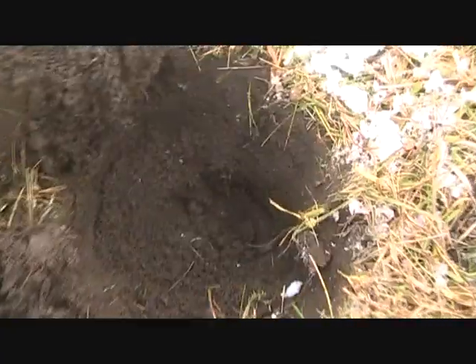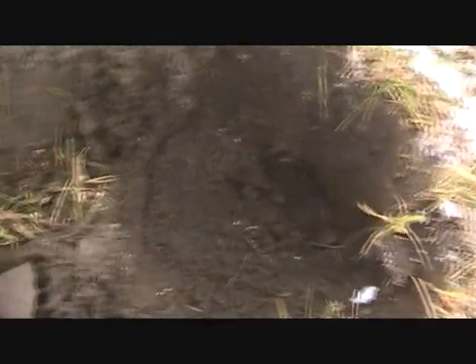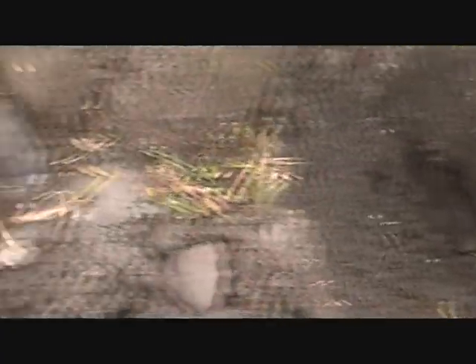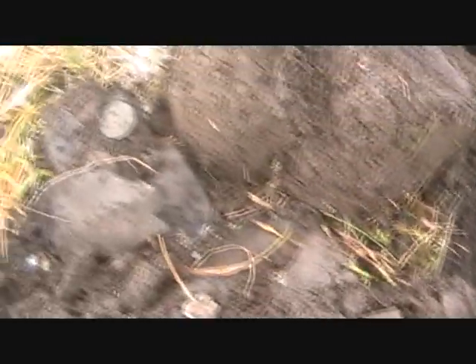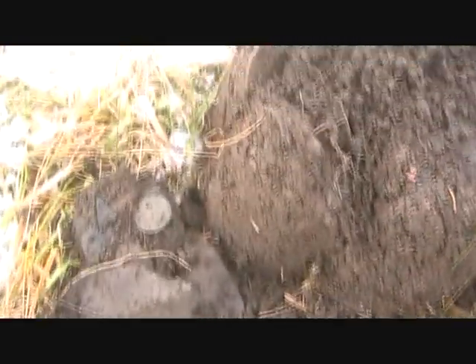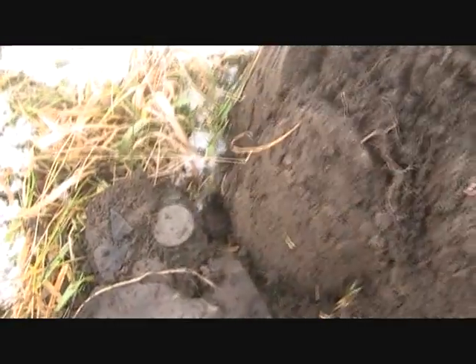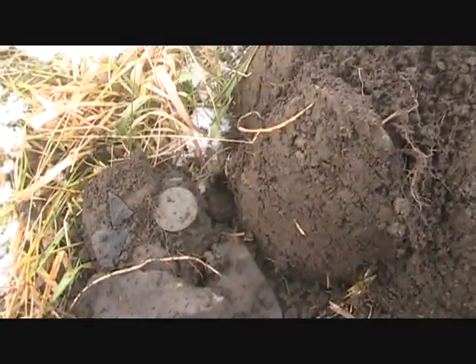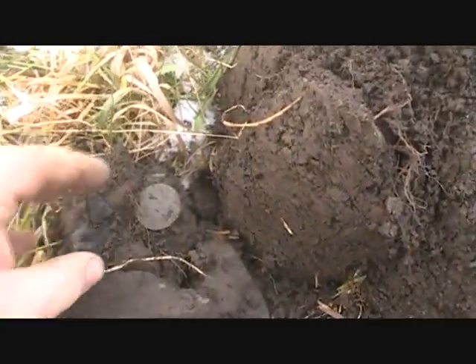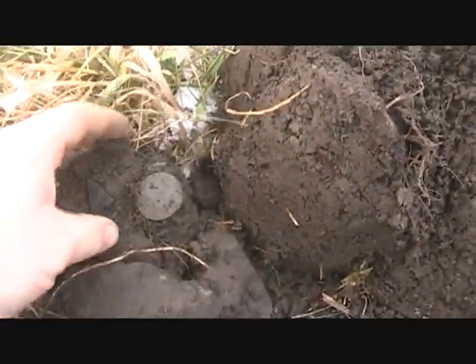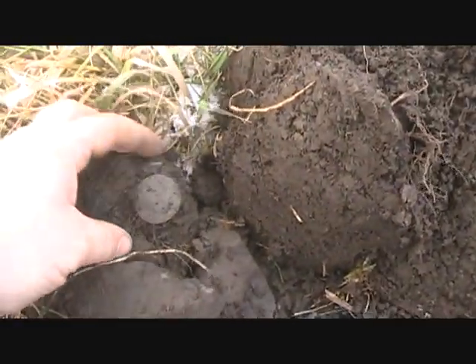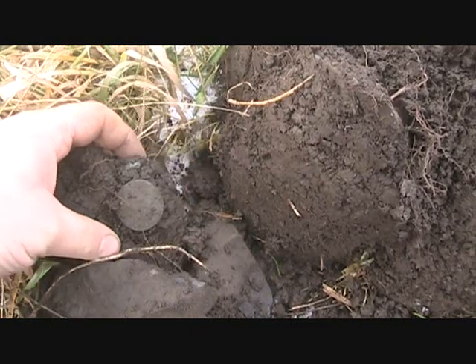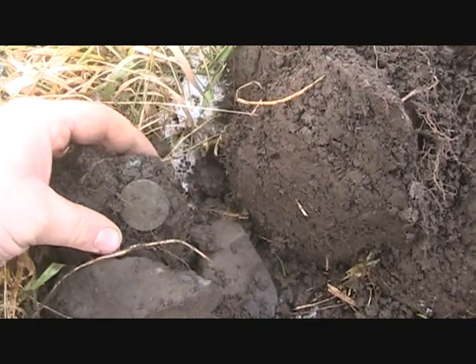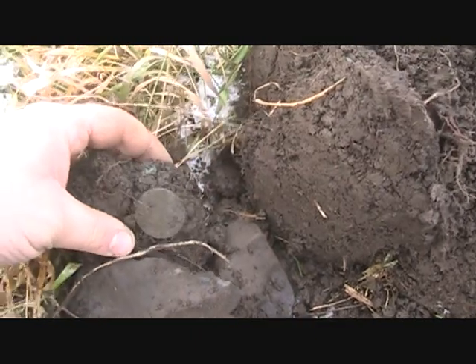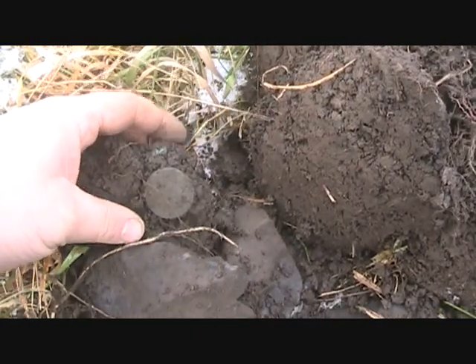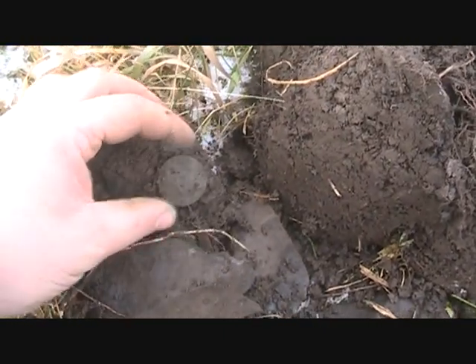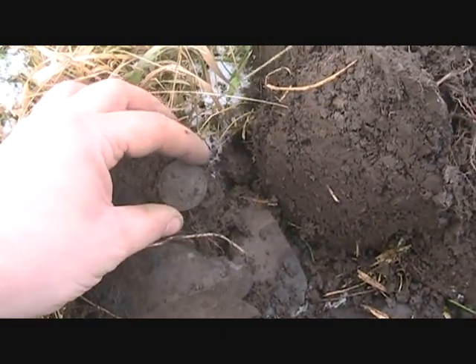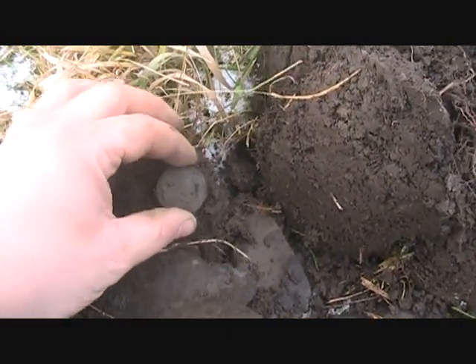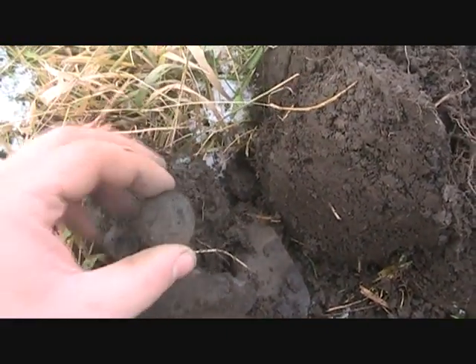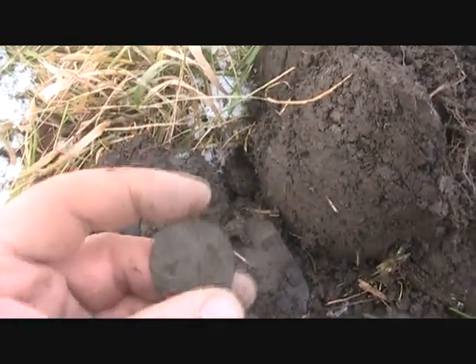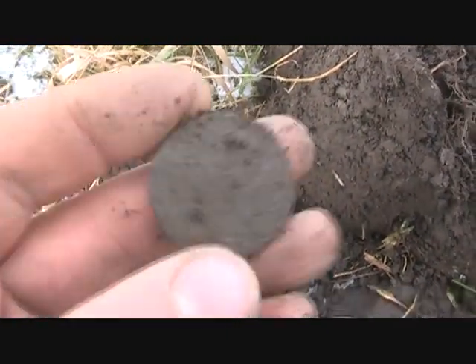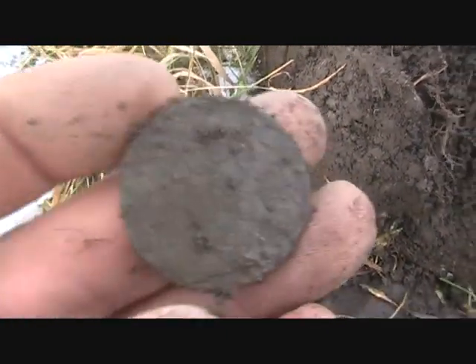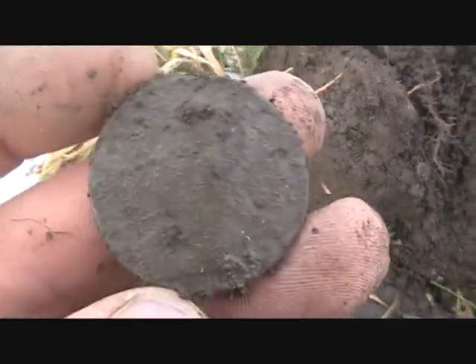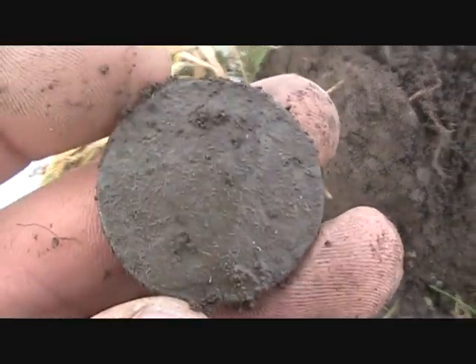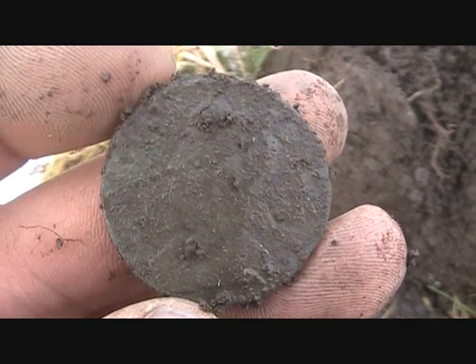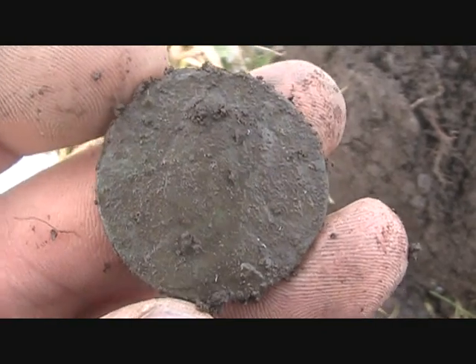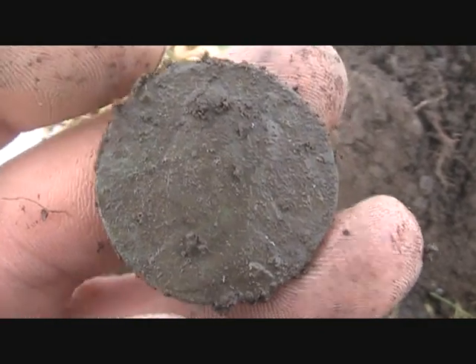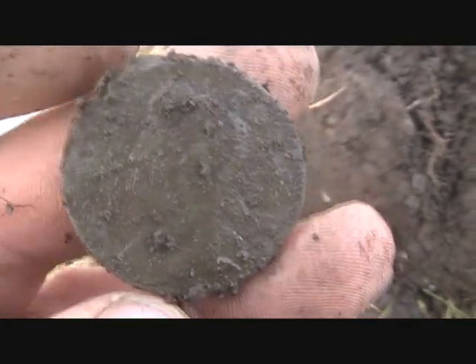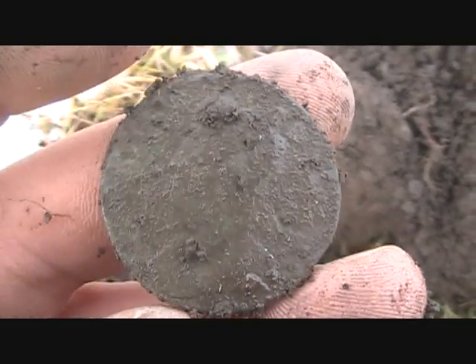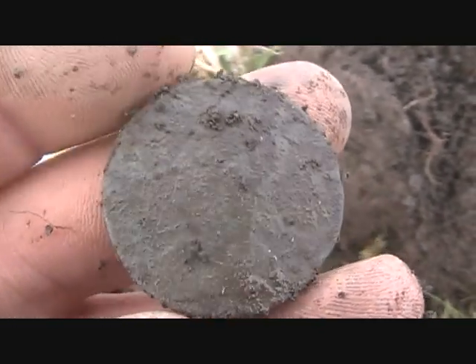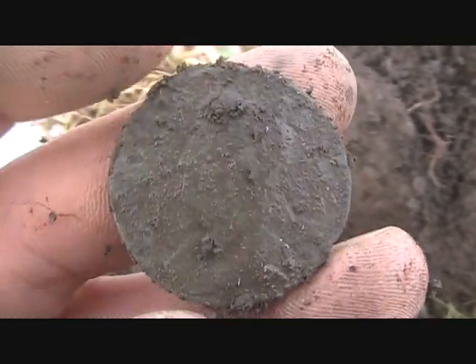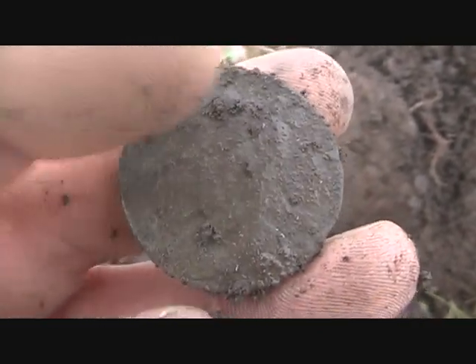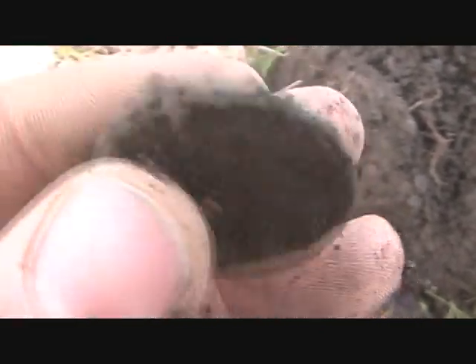I was just getting a really deep bouncy signal. I took a scoop of dirt out, and this is just how it landed. It's a copper — and it's going to be King George's second, a half penny.